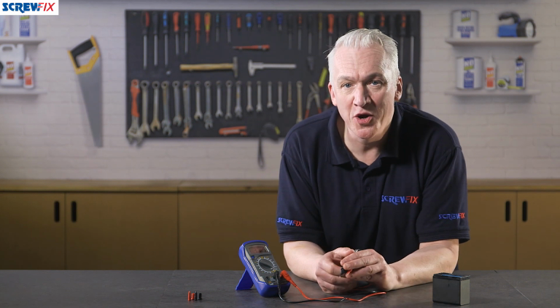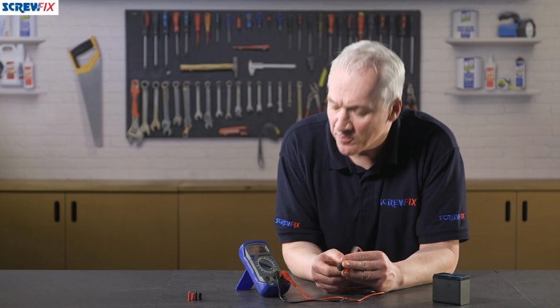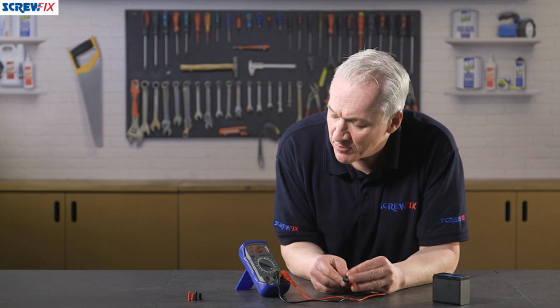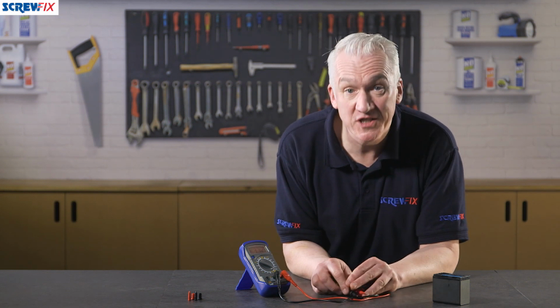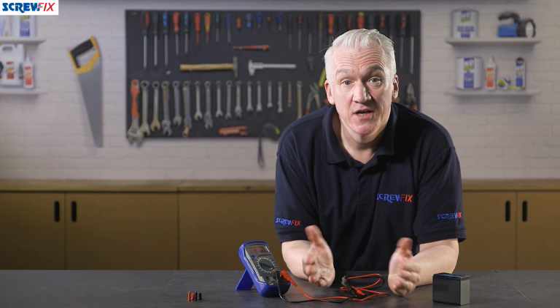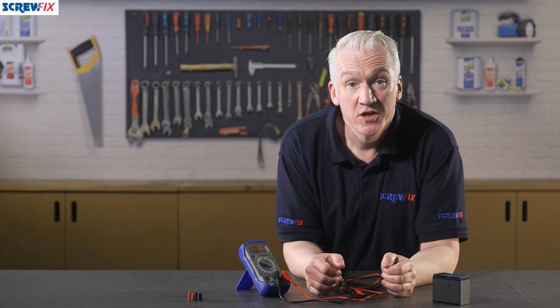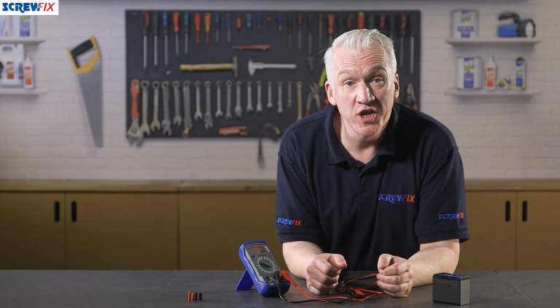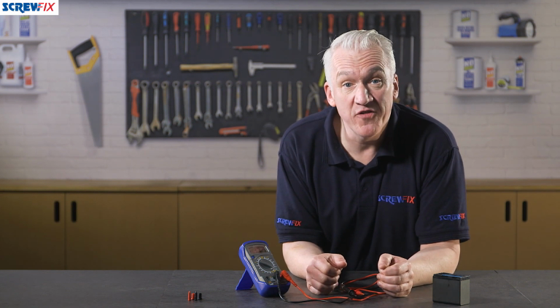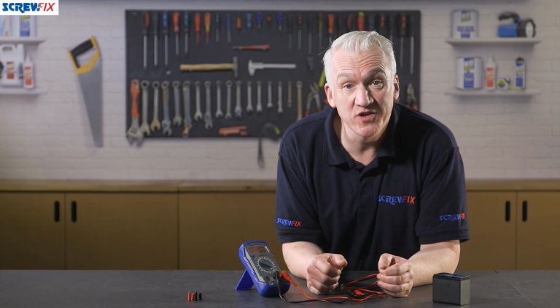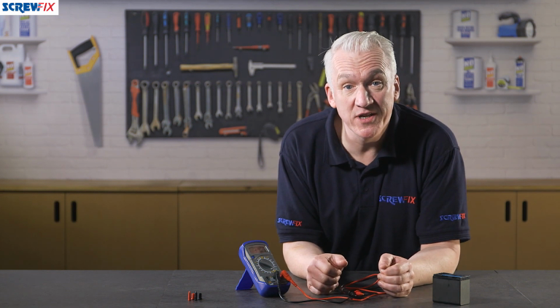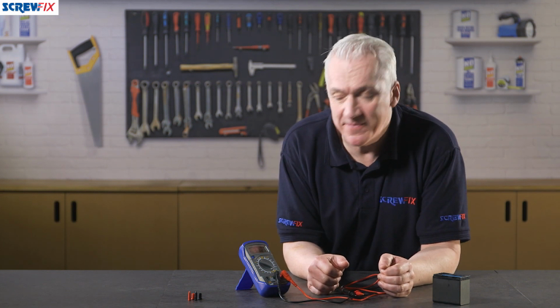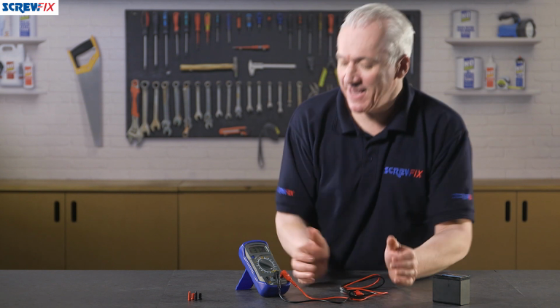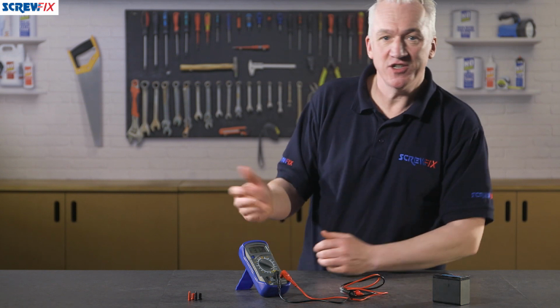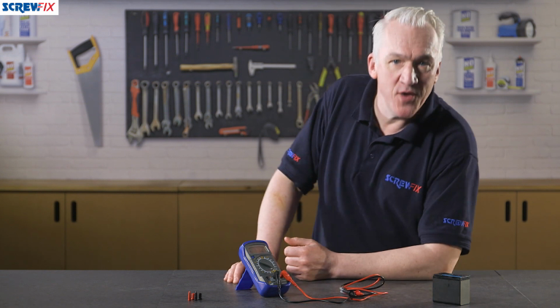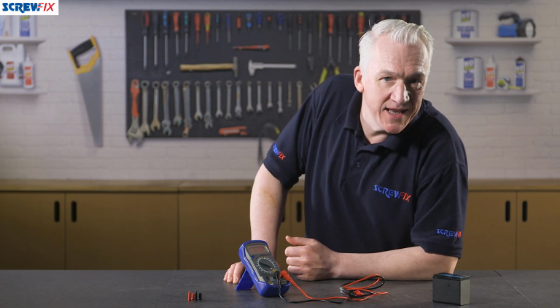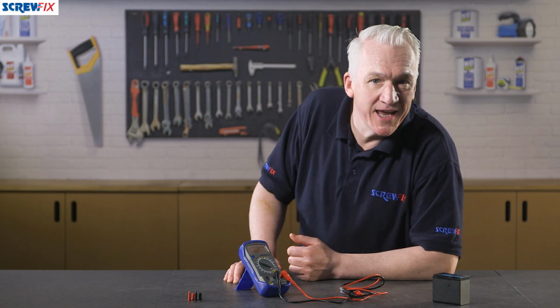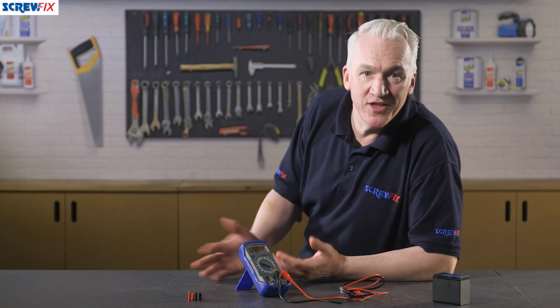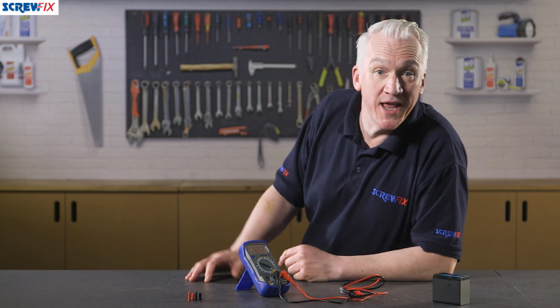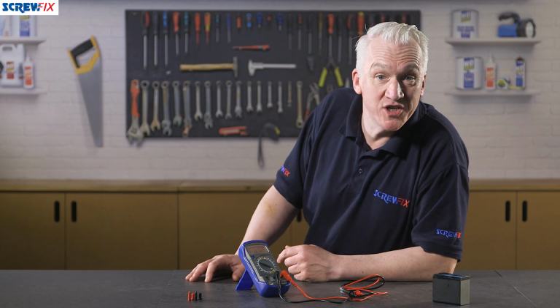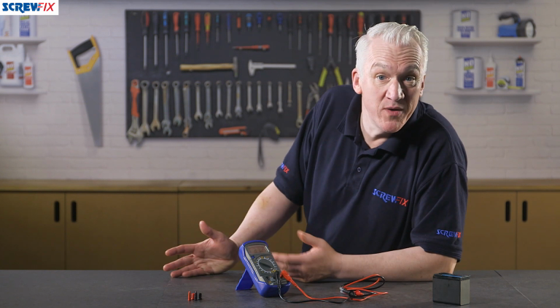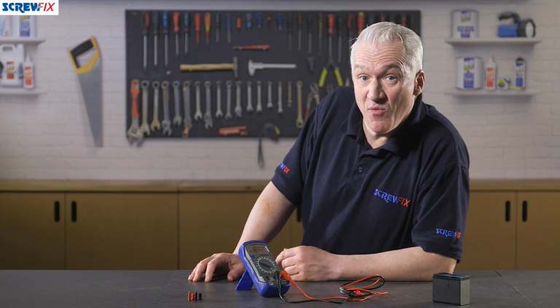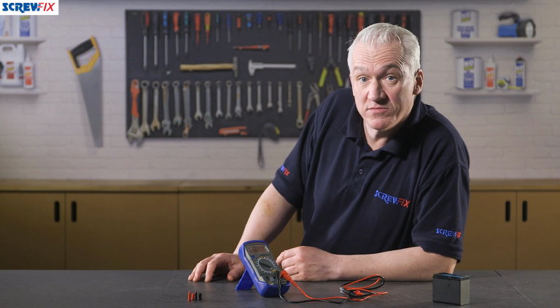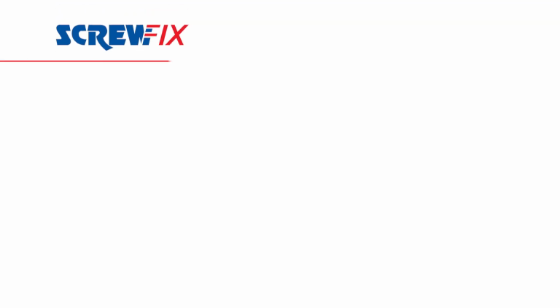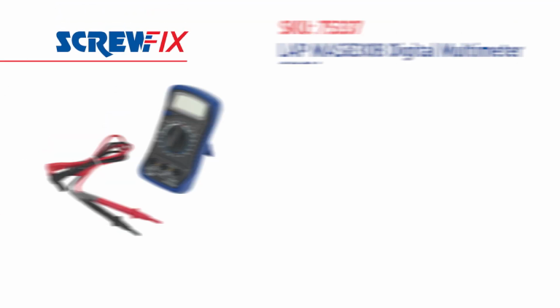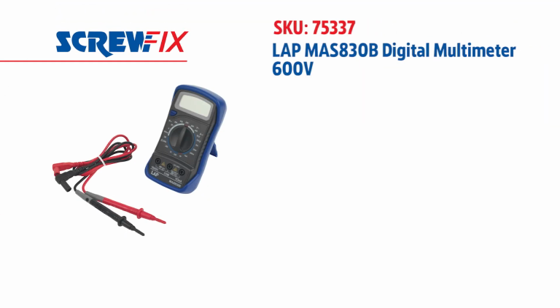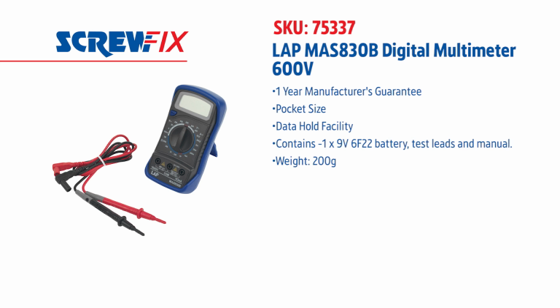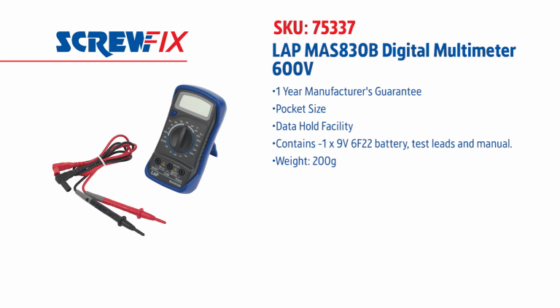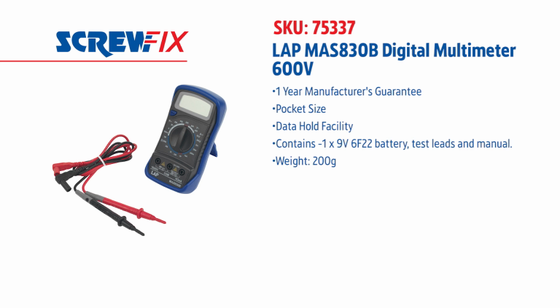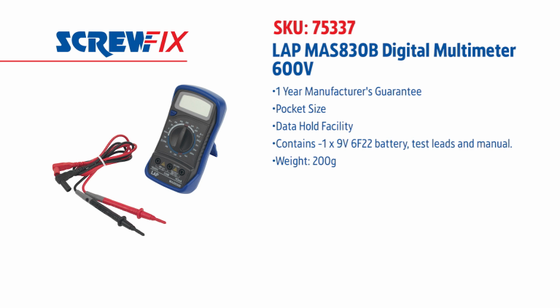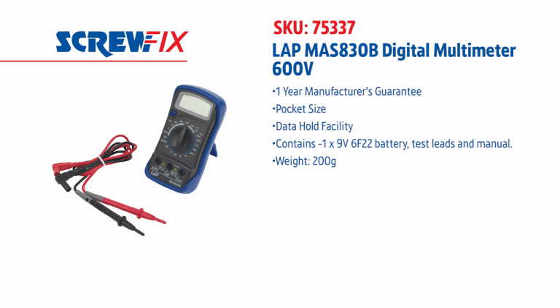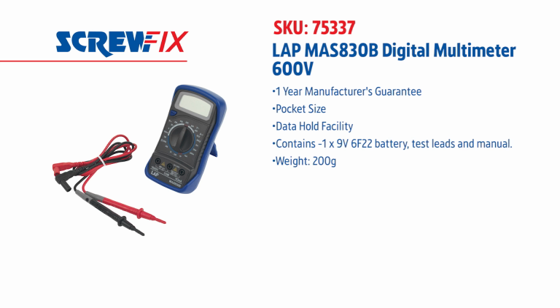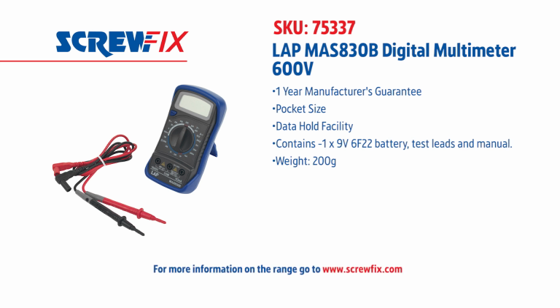Plus there's a one-year manufacturer's guarantee. It's just a great little bit of kit that no electrician should be without. For more information and the latest price, visit screwfix.com.